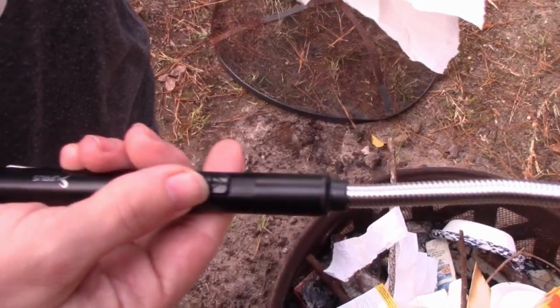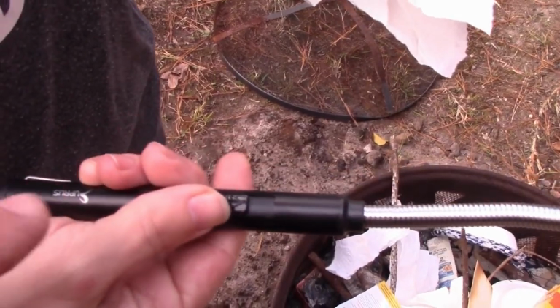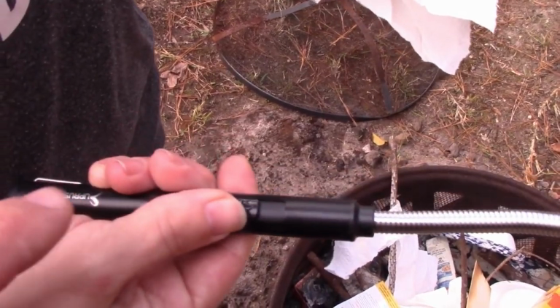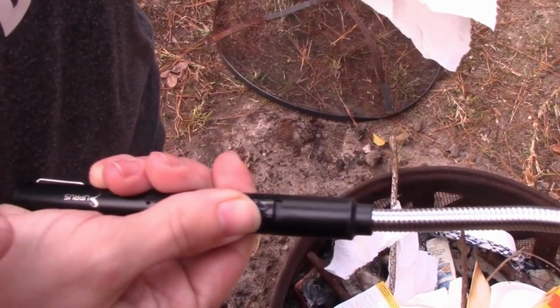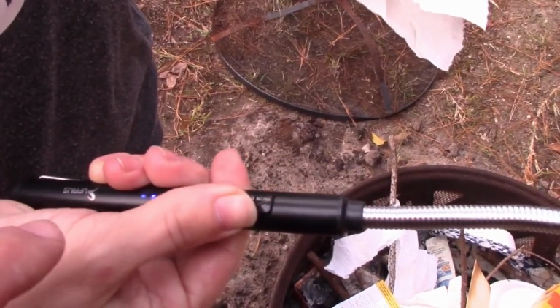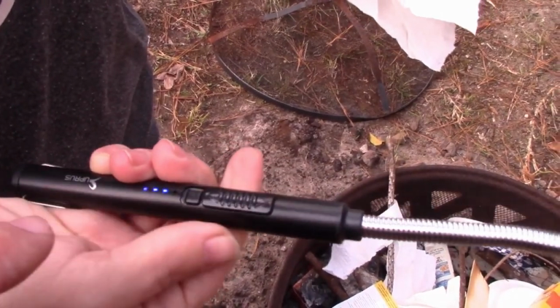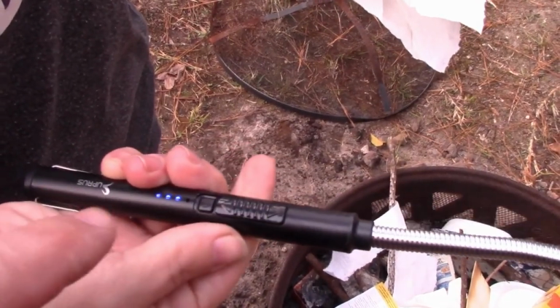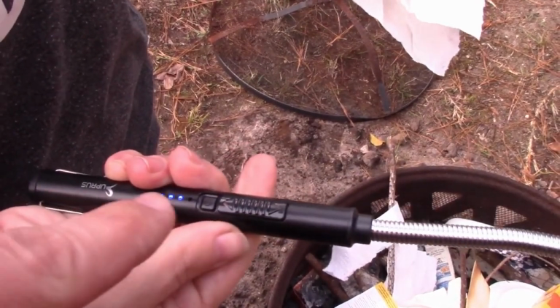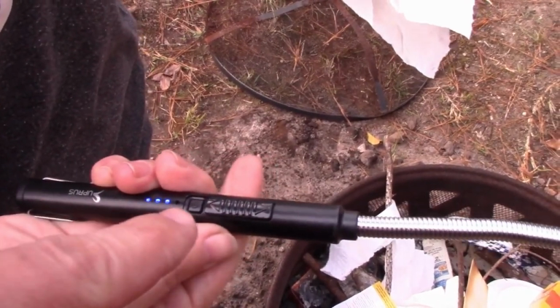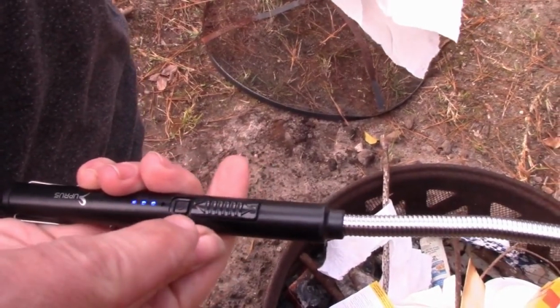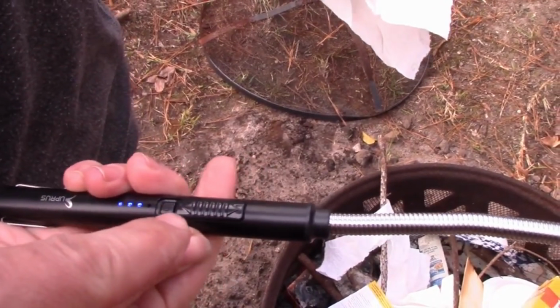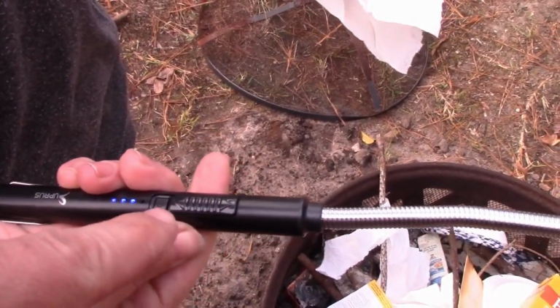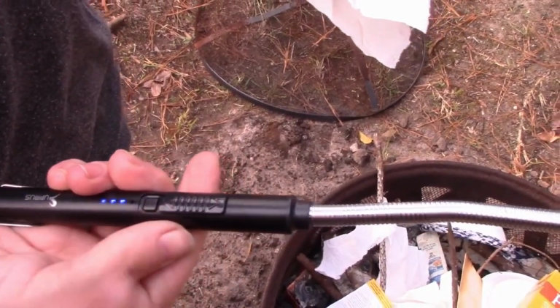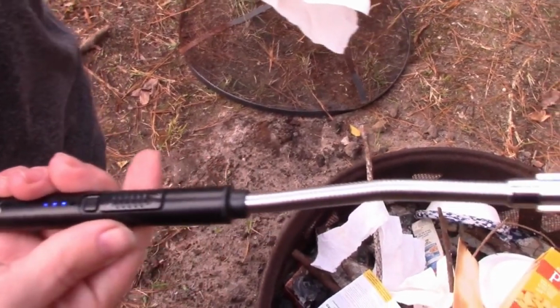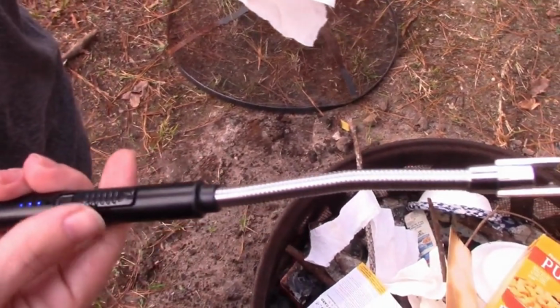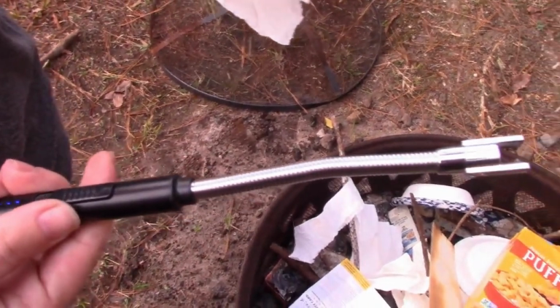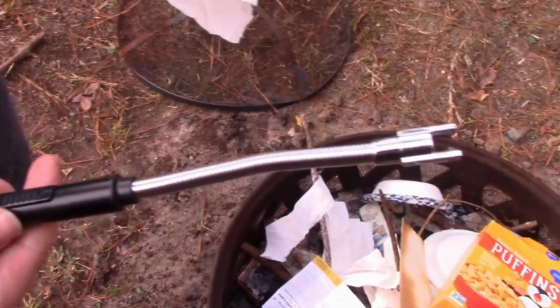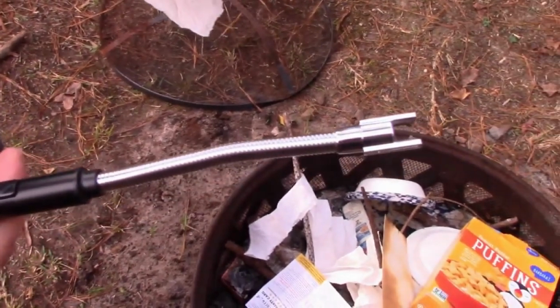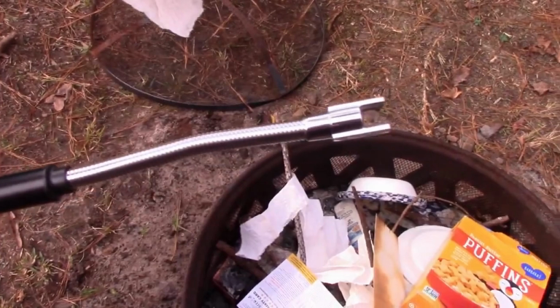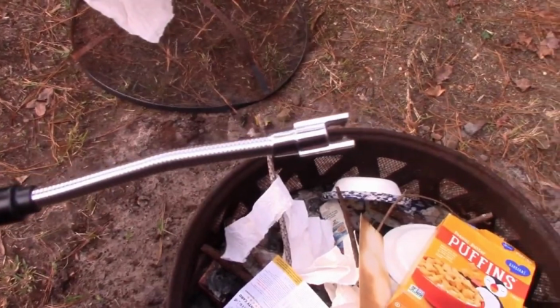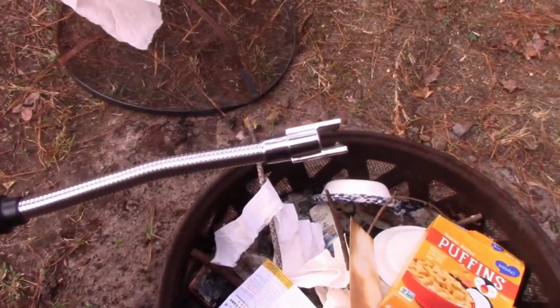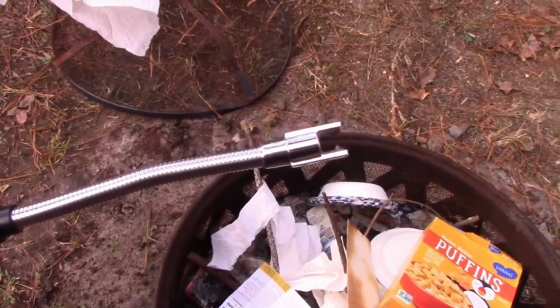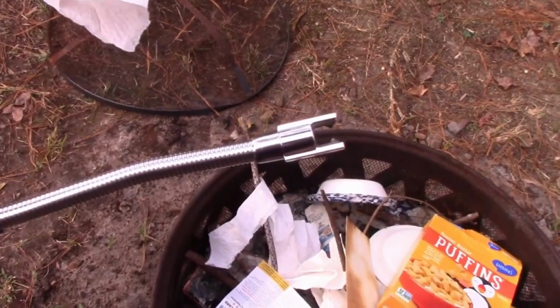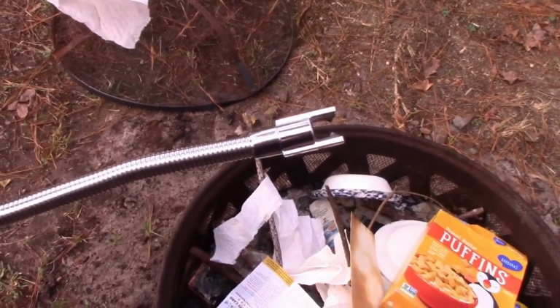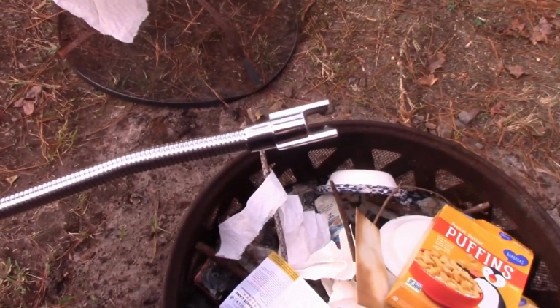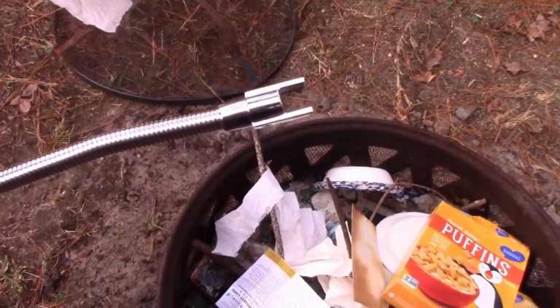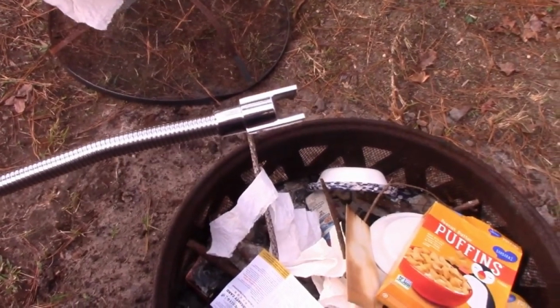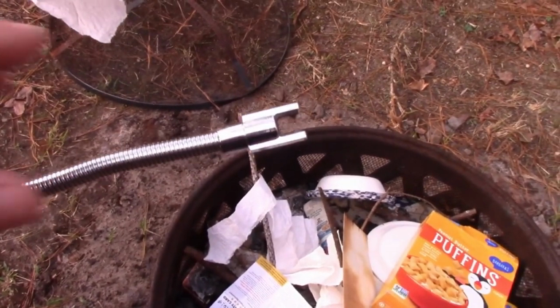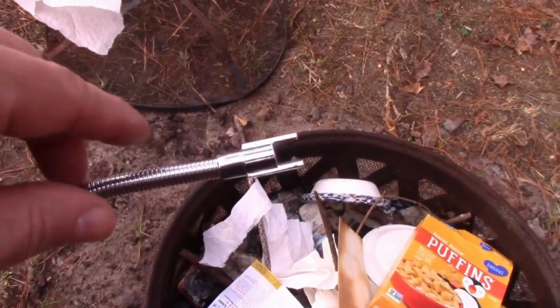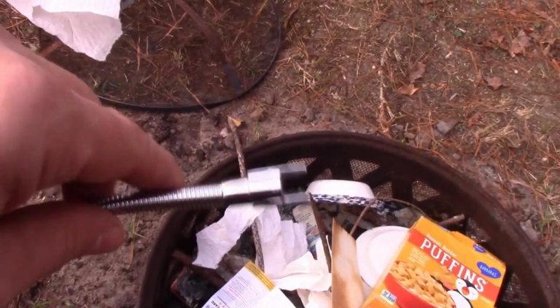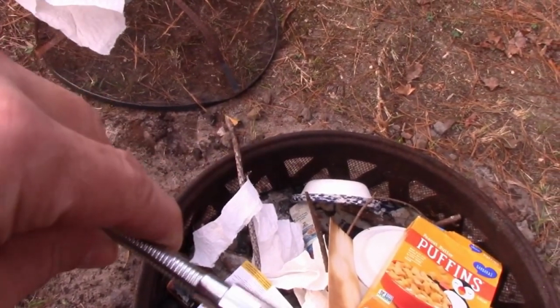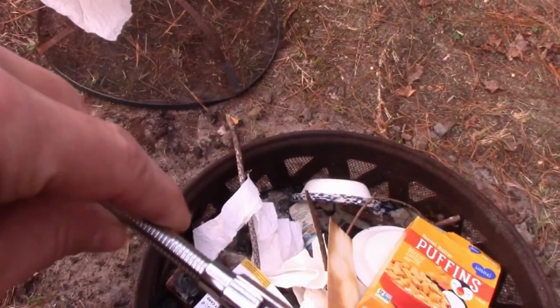It plugs in via USB. It has a power port, a little button, and a safety. It has an automatic shutoff. What's cool about this though is it's flexible.